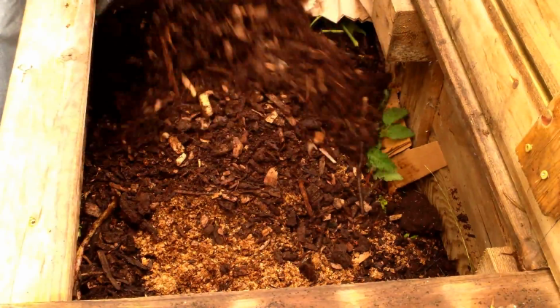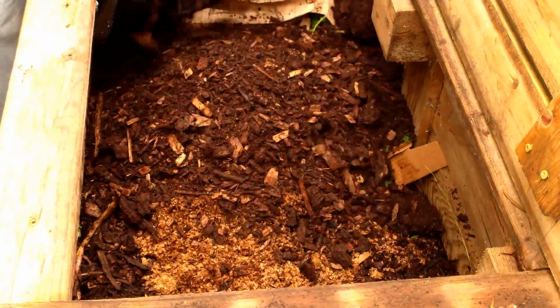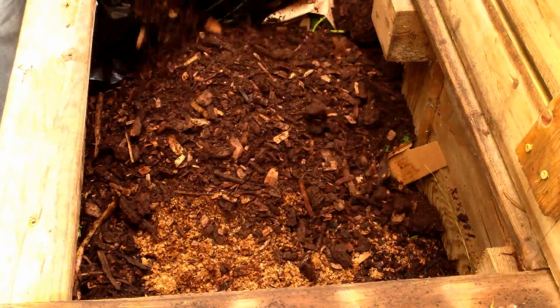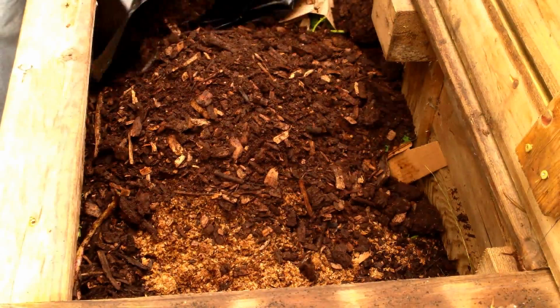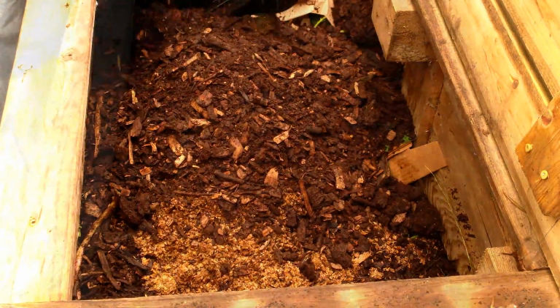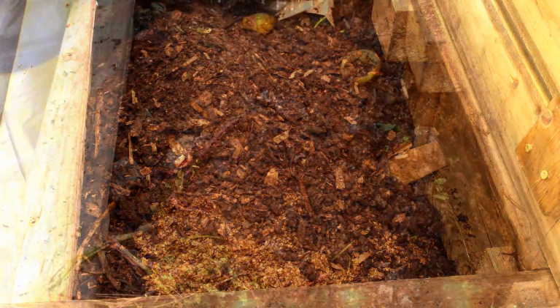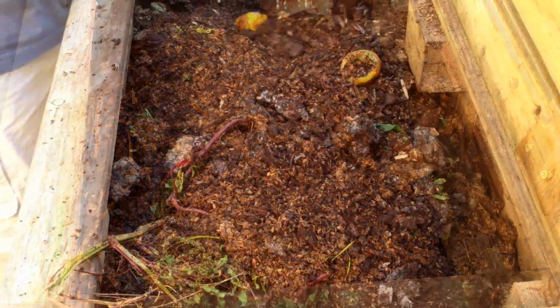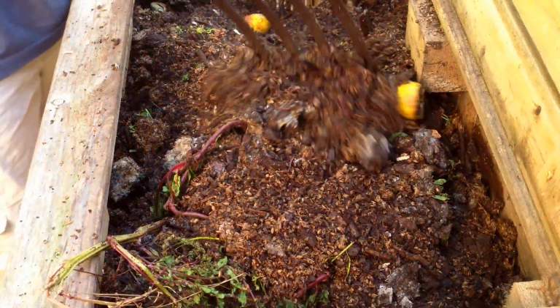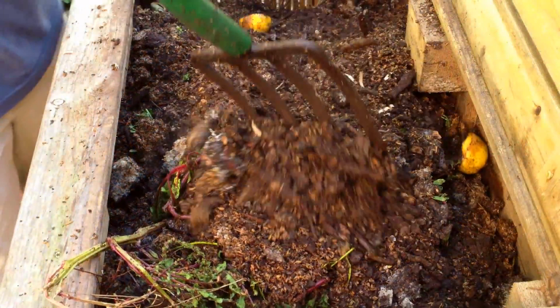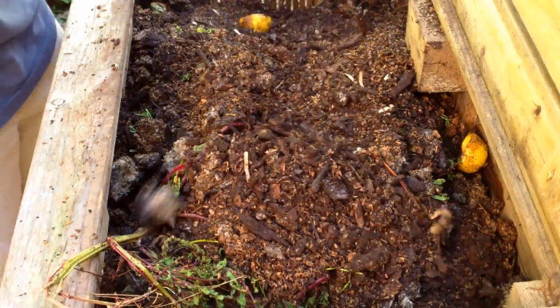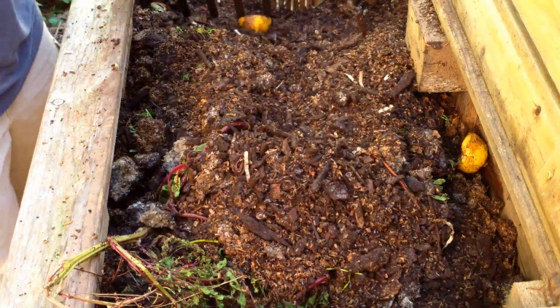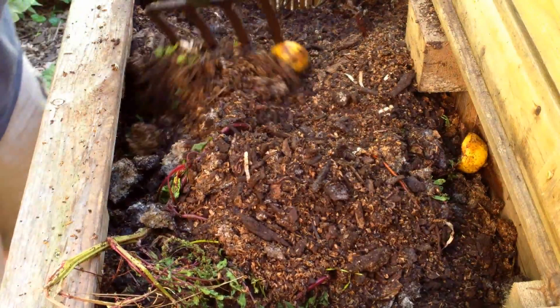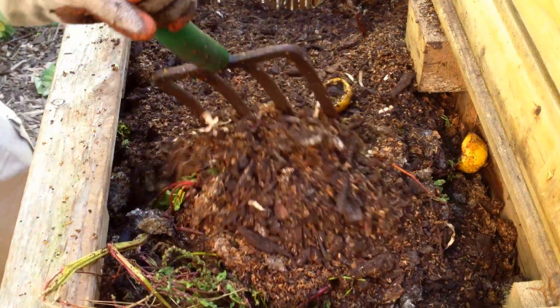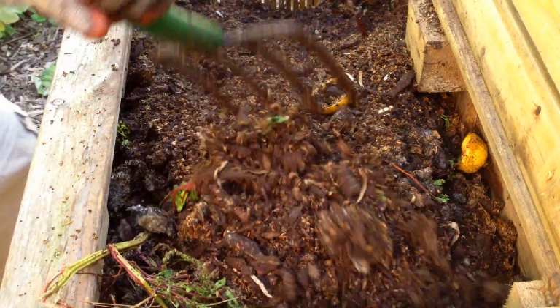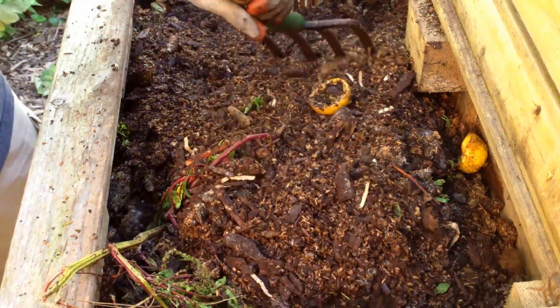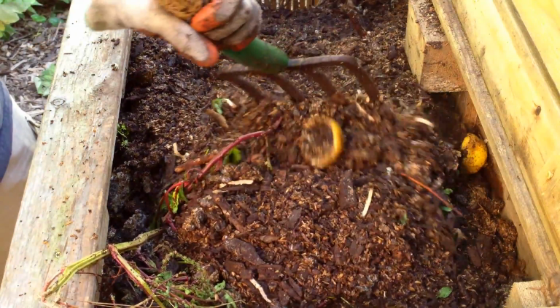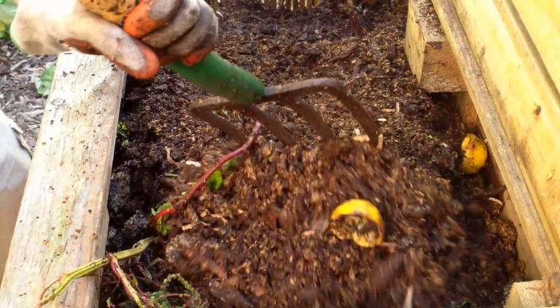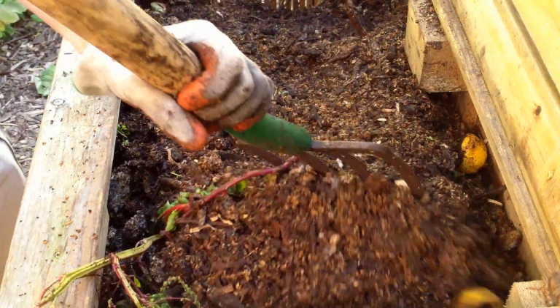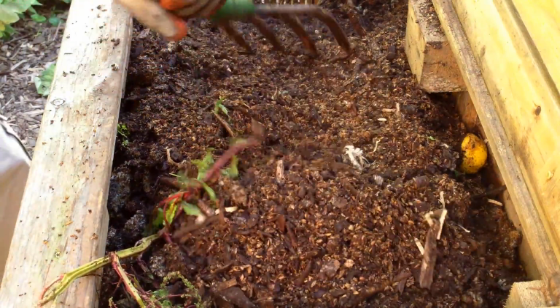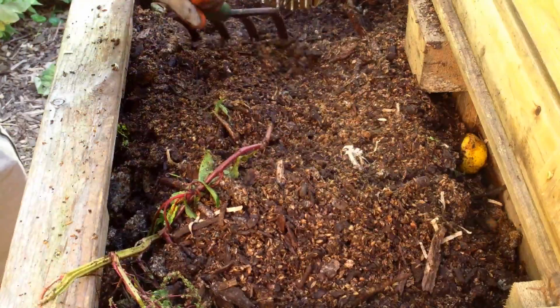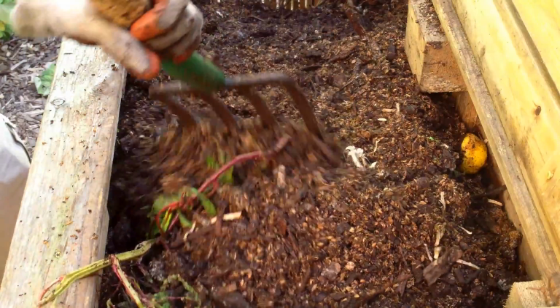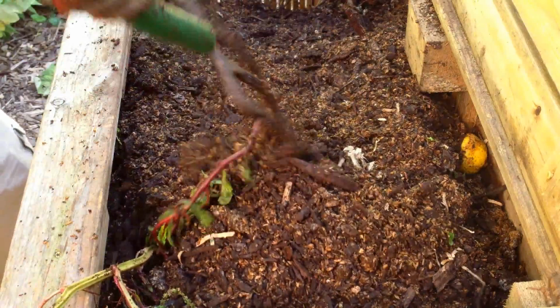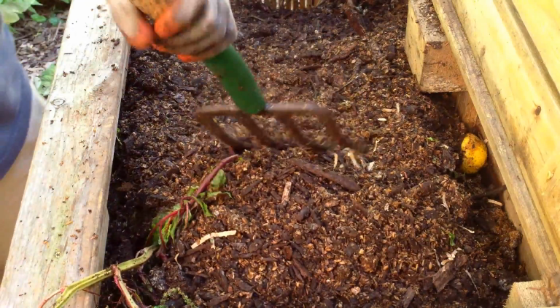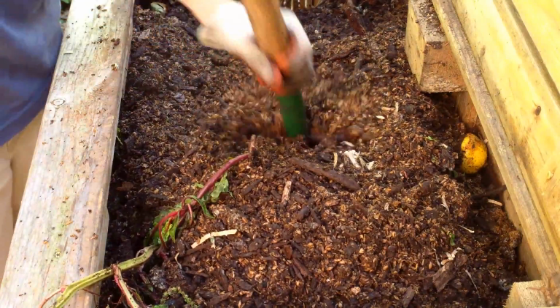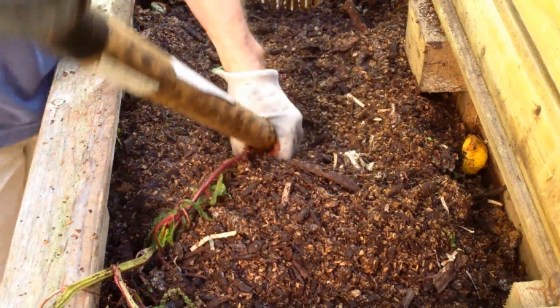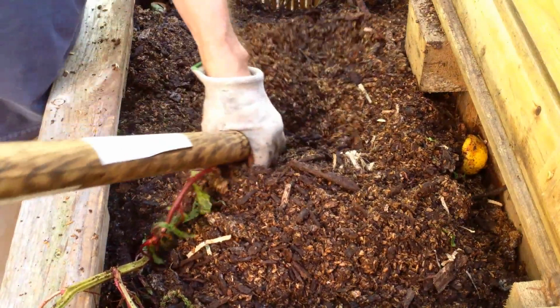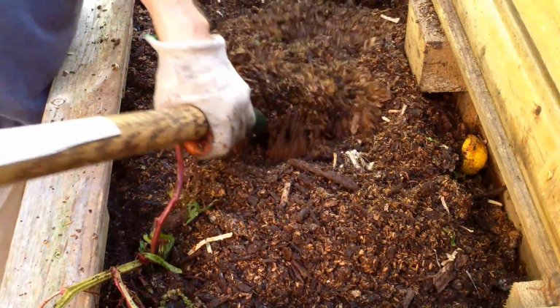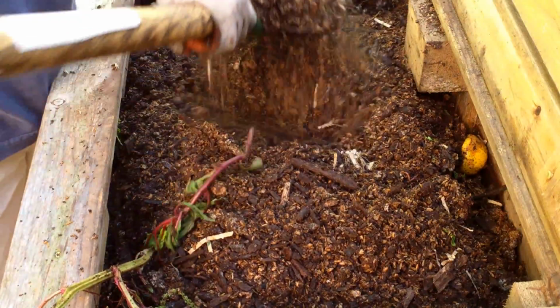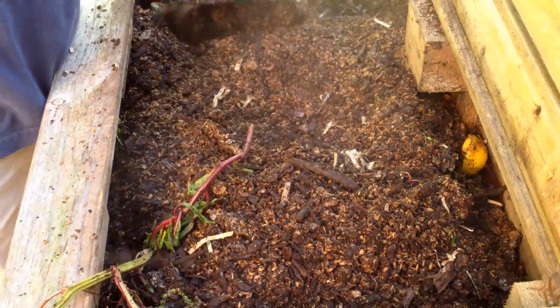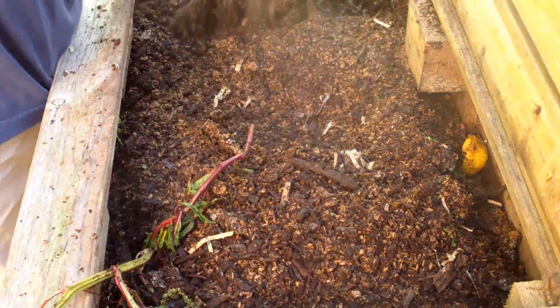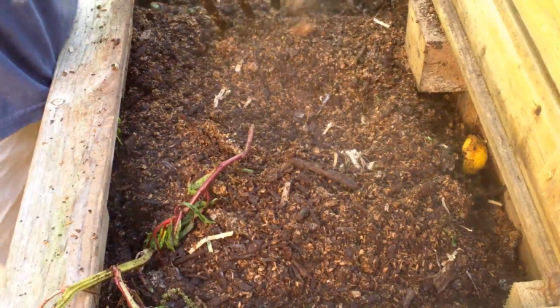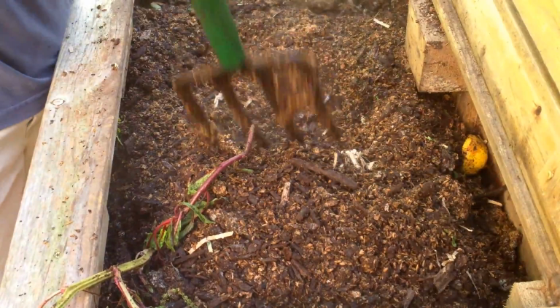Every time the center reaches 140 to 150 degrees, we turn the pile. Usually after just a couple turns, the pile never reaches this range again, and we stop turning. When the pile is hot, we don't find too many worms in it, except sometimes at the outer edges where it's cooler.